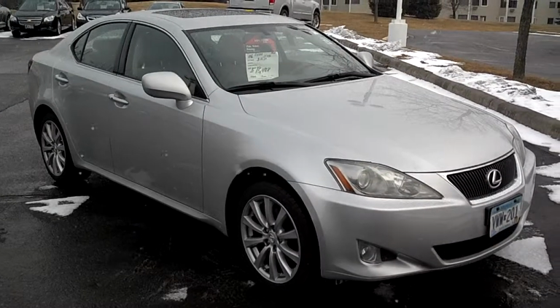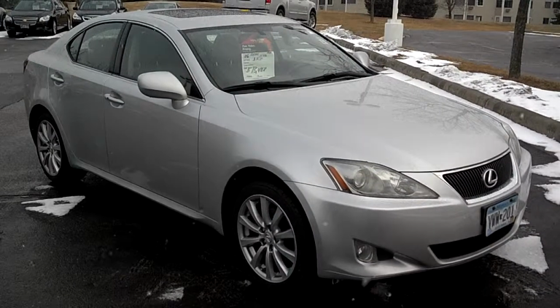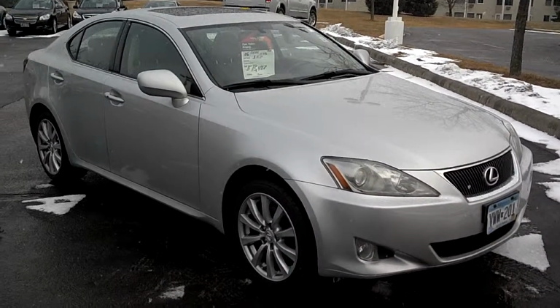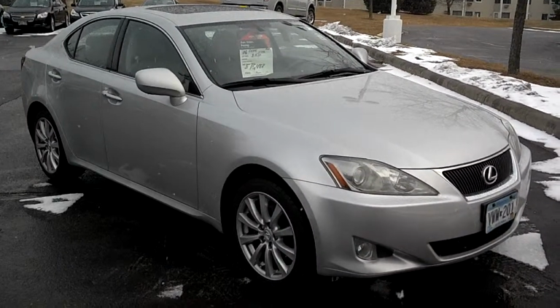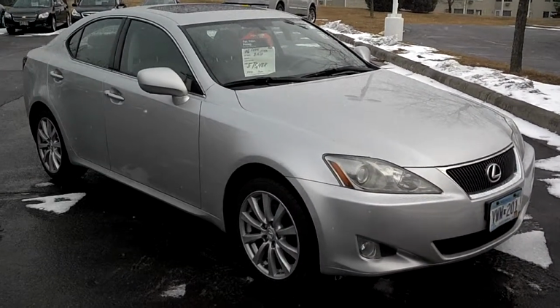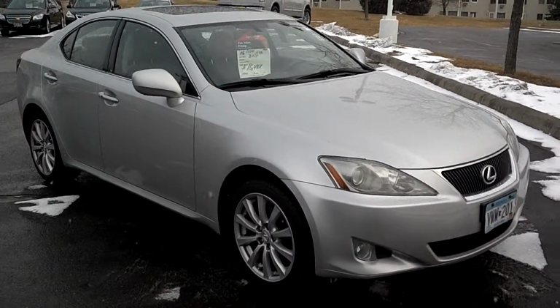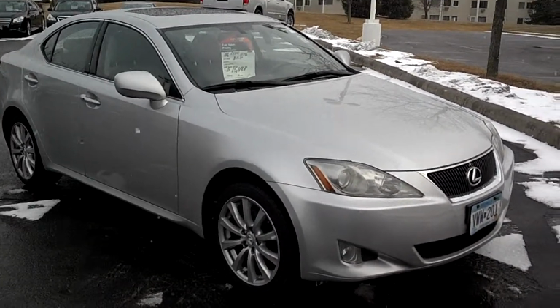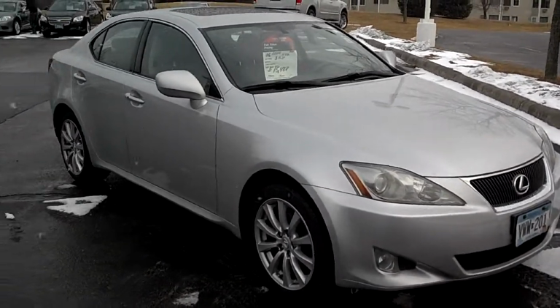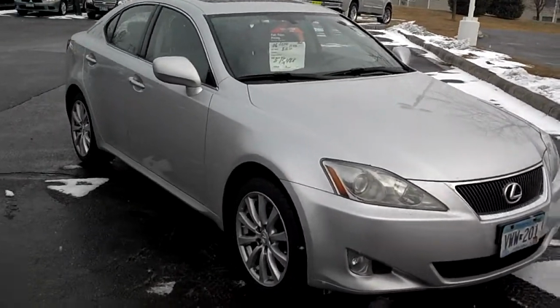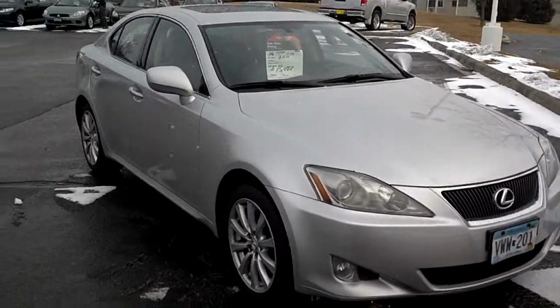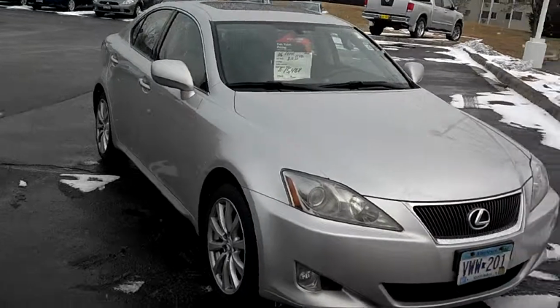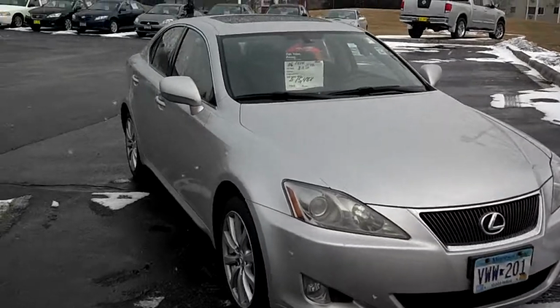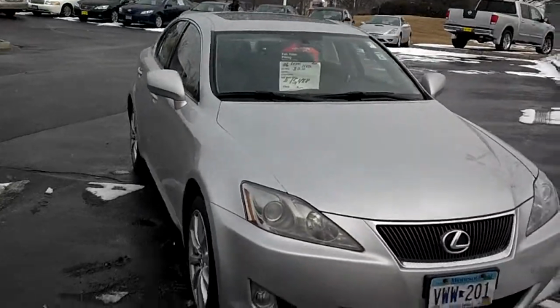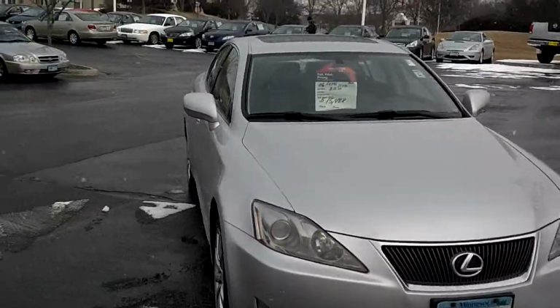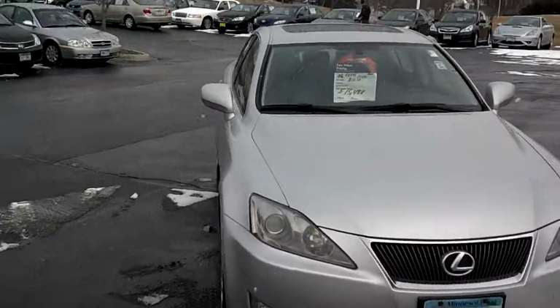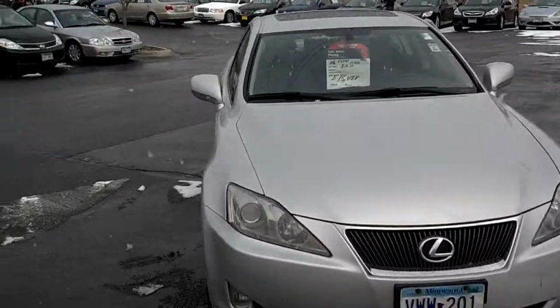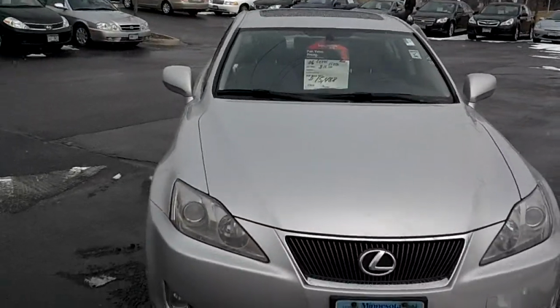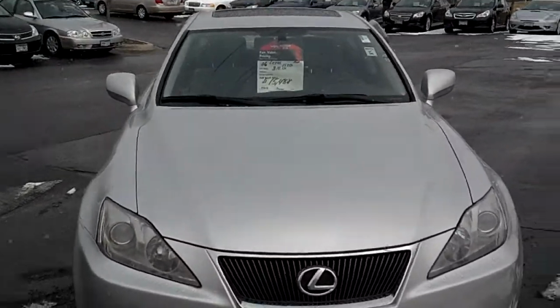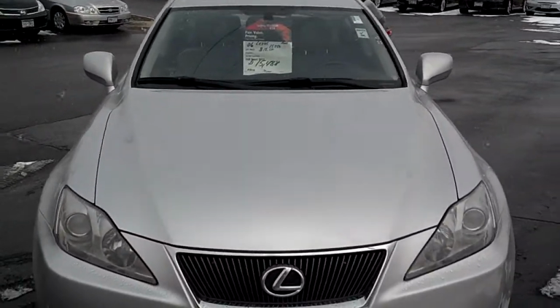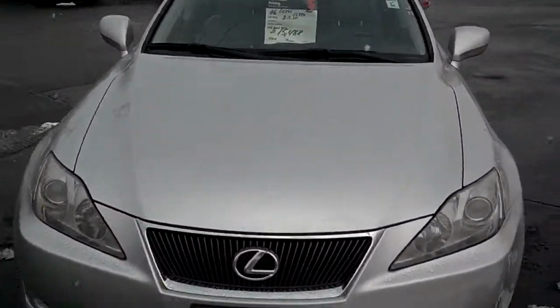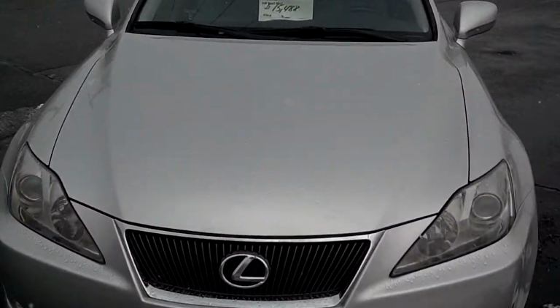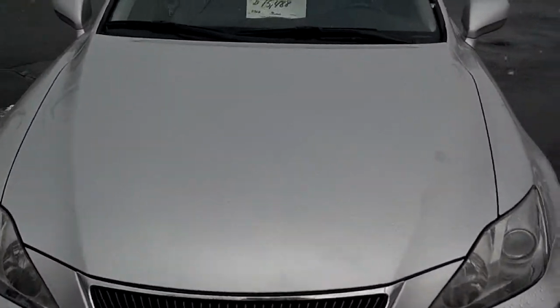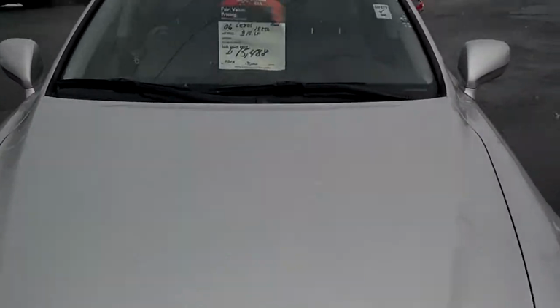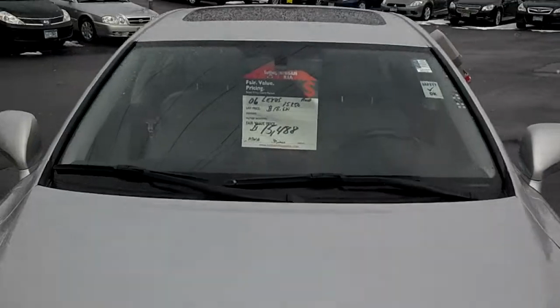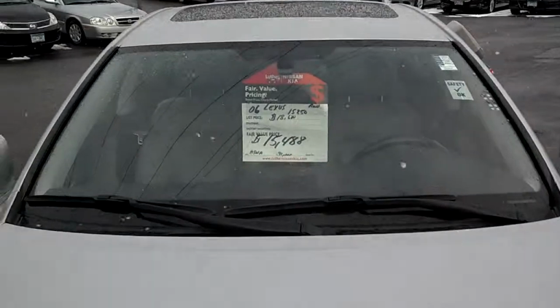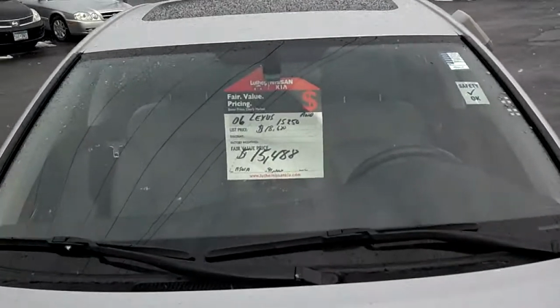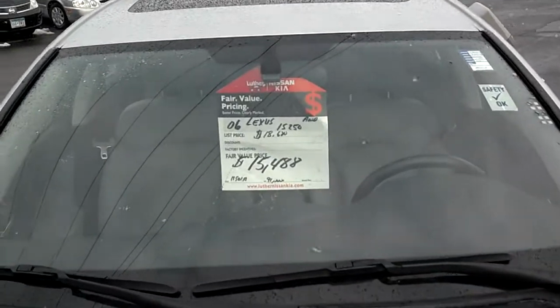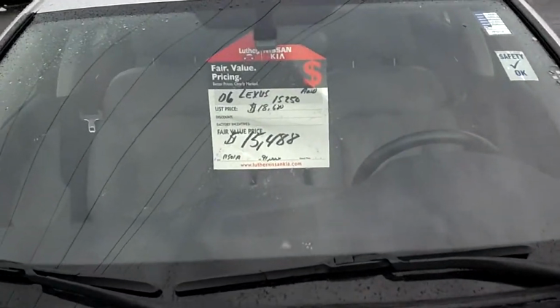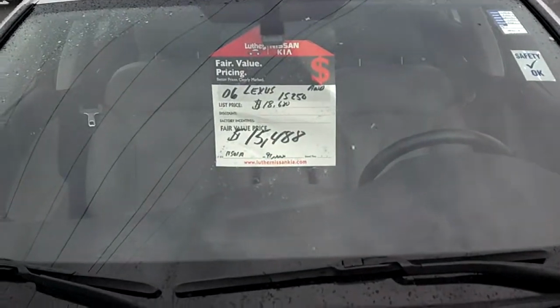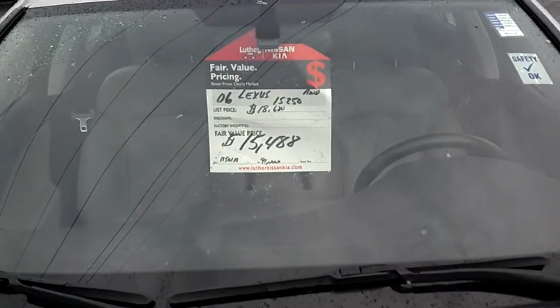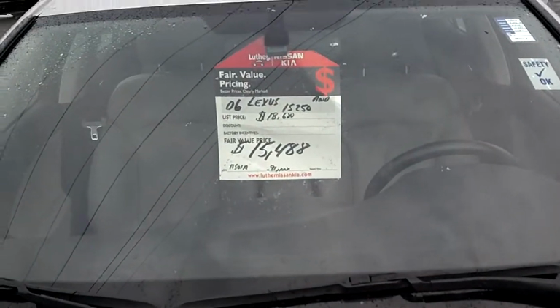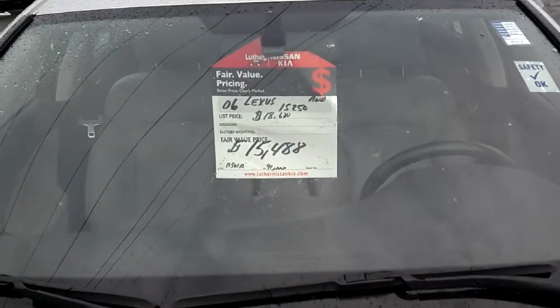Hi, this is Stefan at Lutheran Nissan Kia in Inver Grove Heights. Wanted to show you this great value — just took it on trade. 2006 Lexus IS 250. Kelly Blue Book on it is $18,680; we've got a sale price at only $15,488.